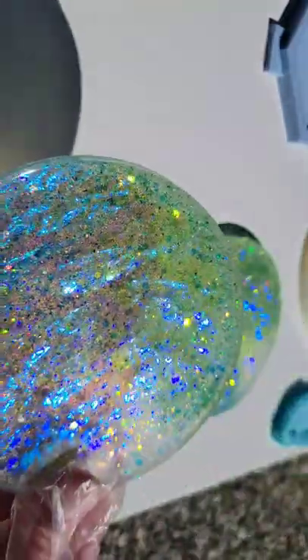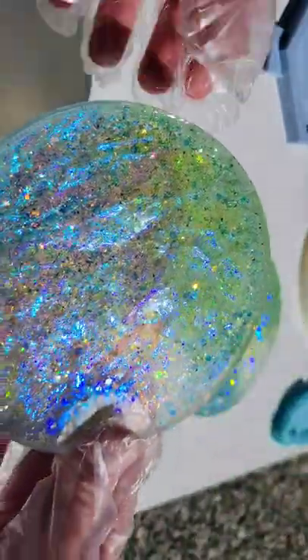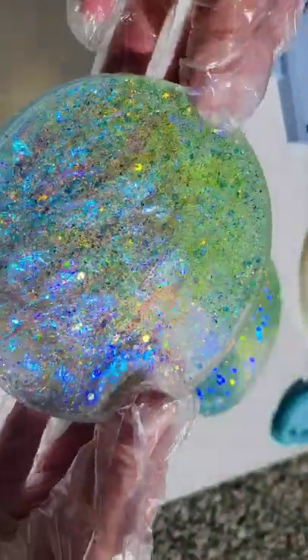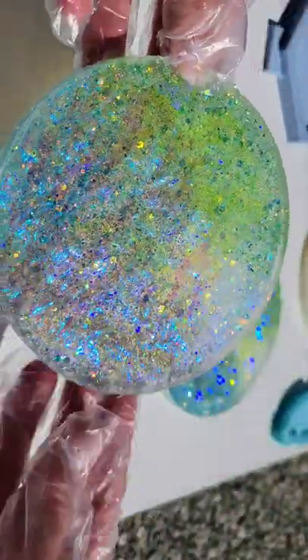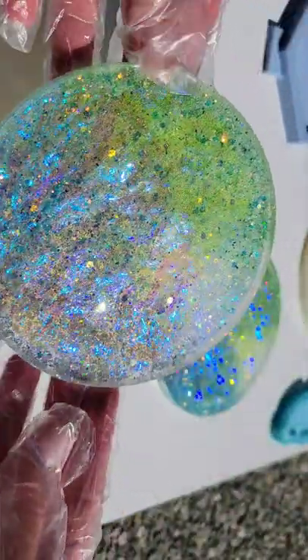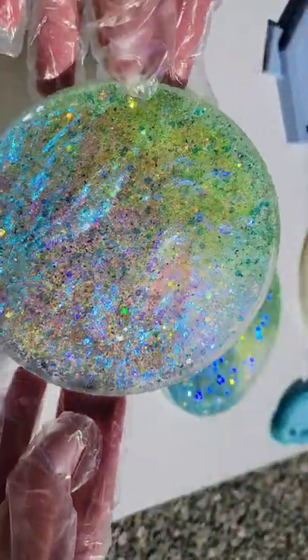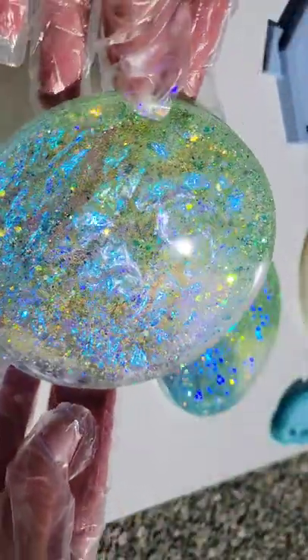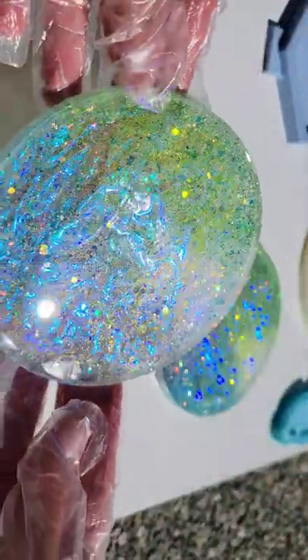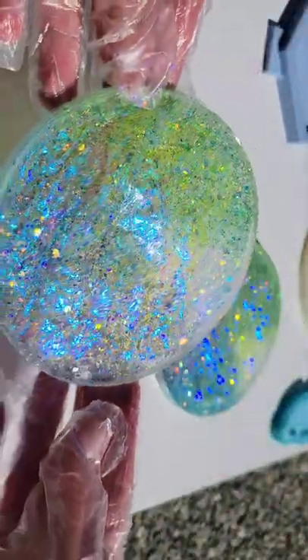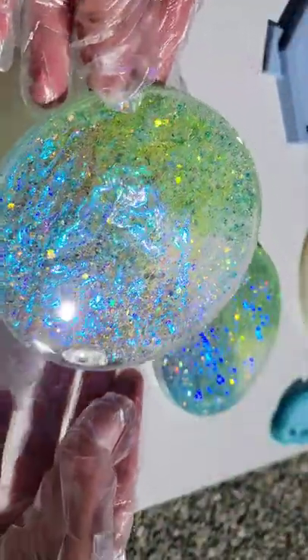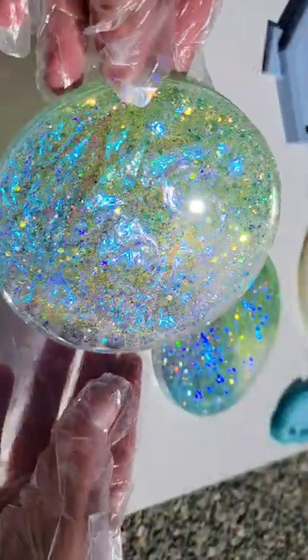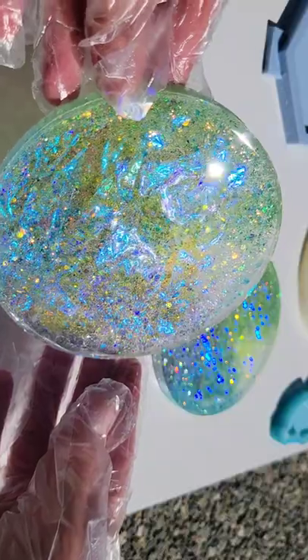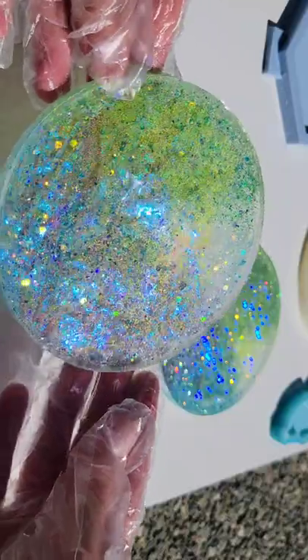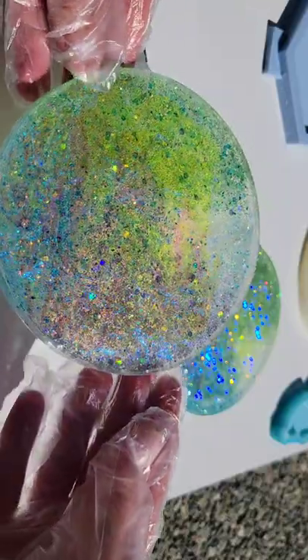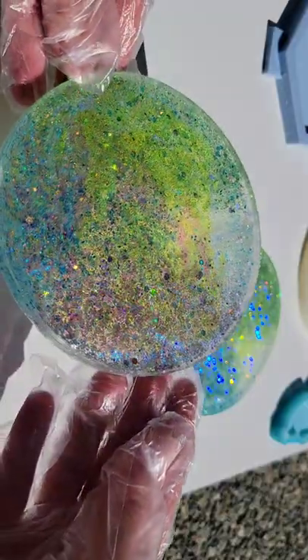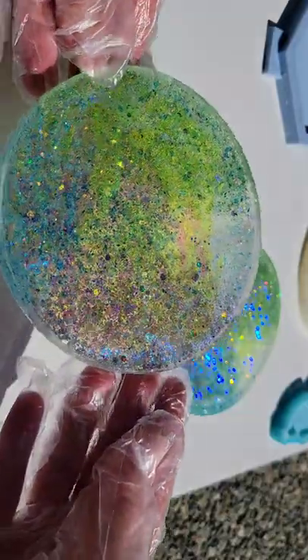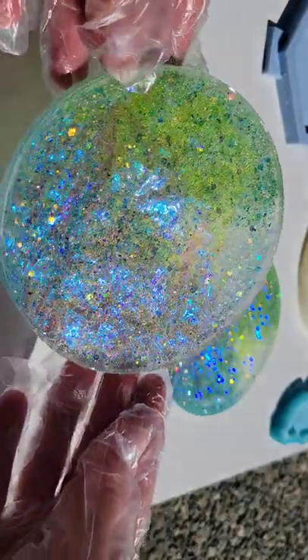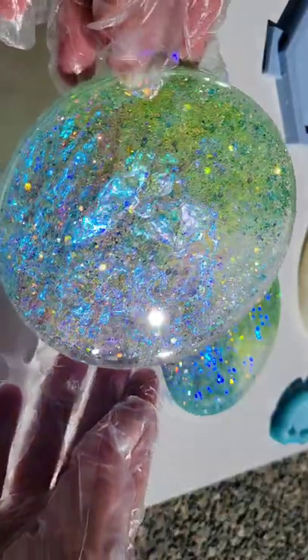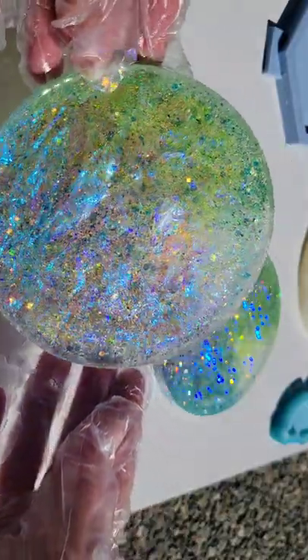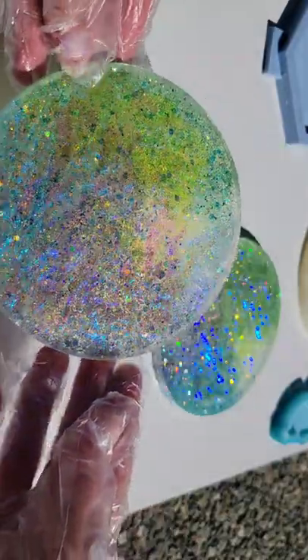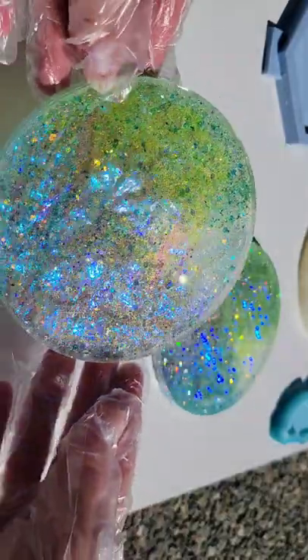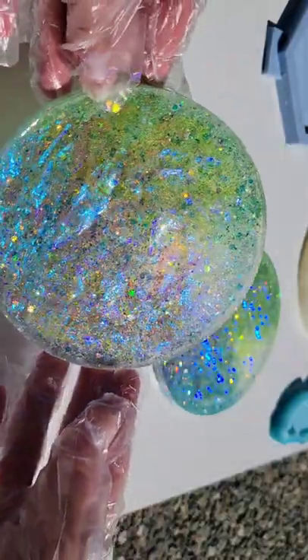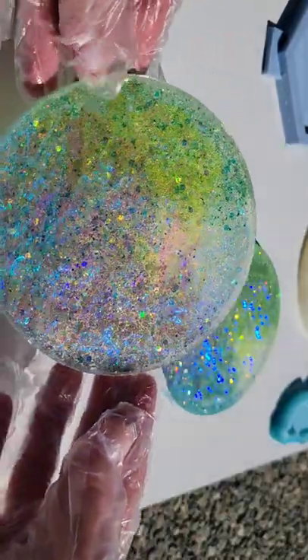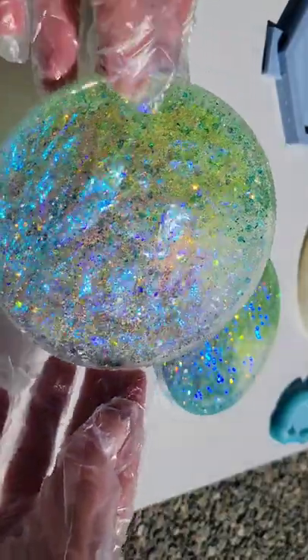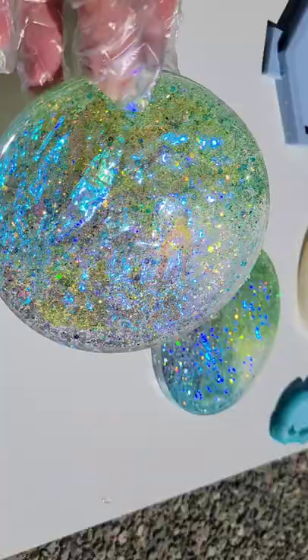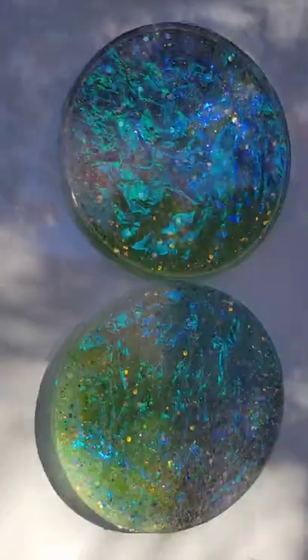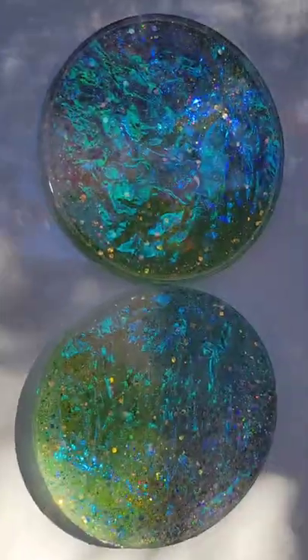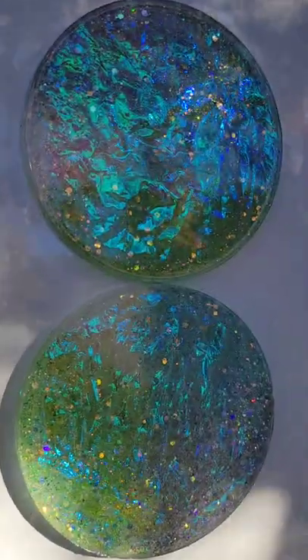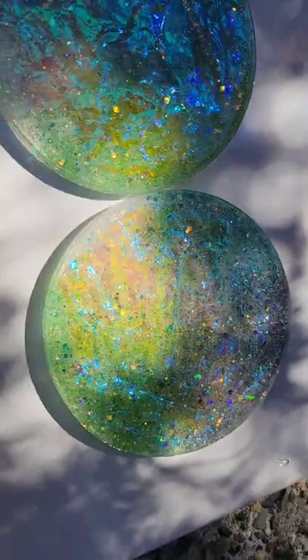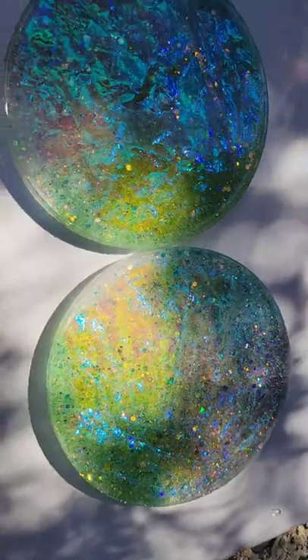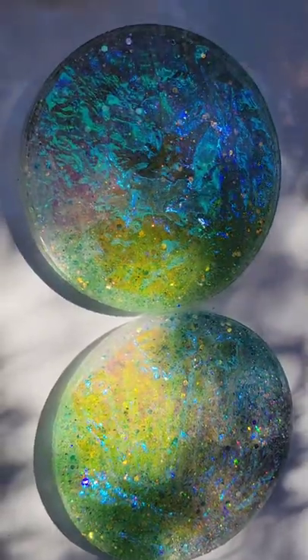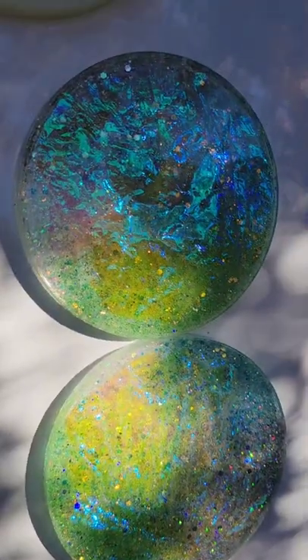You can get the iridescent cellophane off Amazon in a big roll and it's not too expensive. It's really fun to add these to your resin creations. Let me know what you think, I hope you give it a try, and don't forget to subscribe.